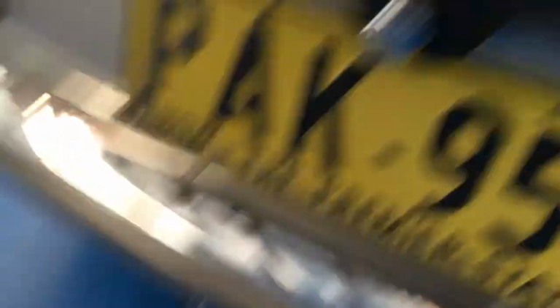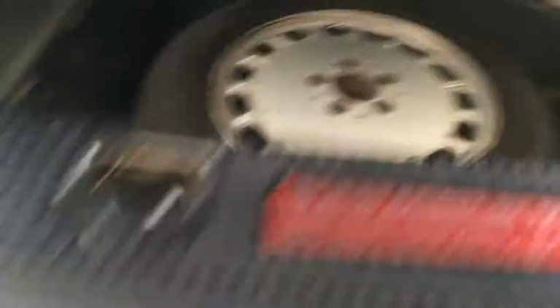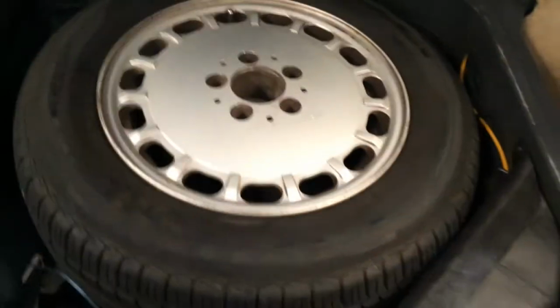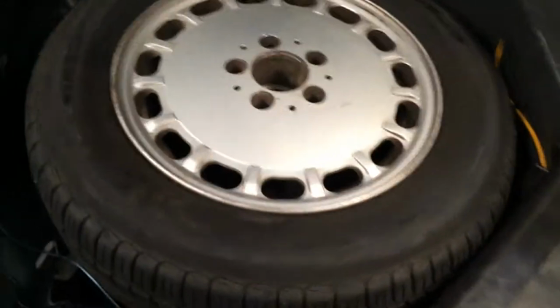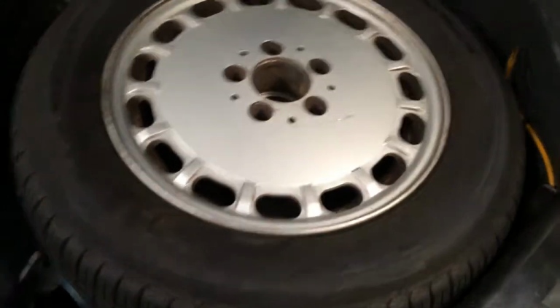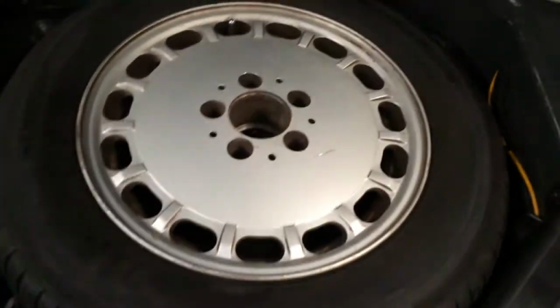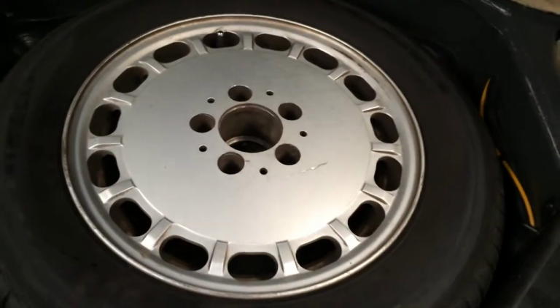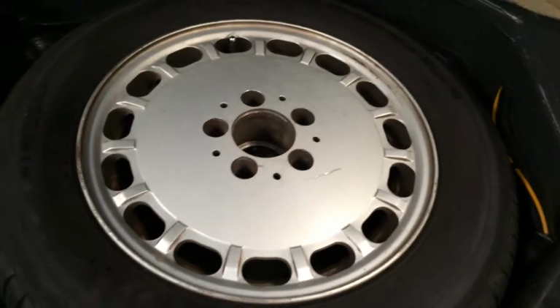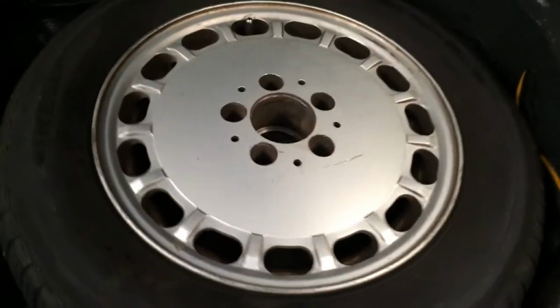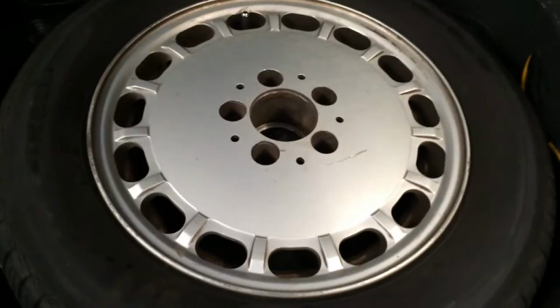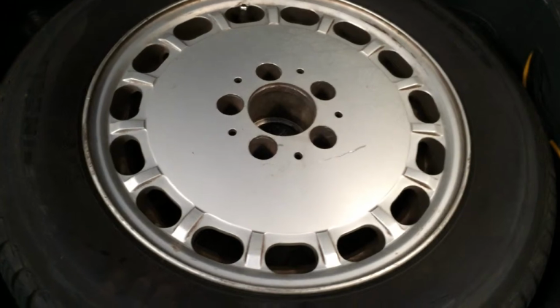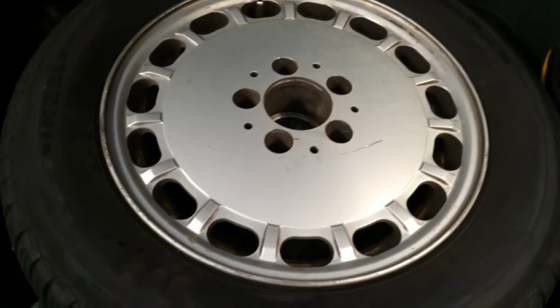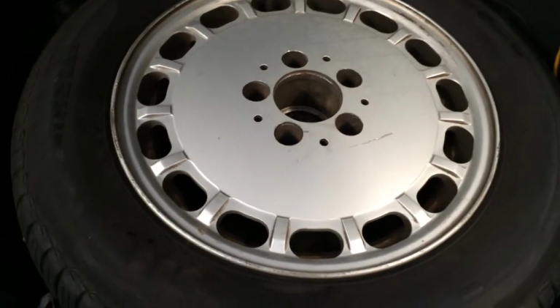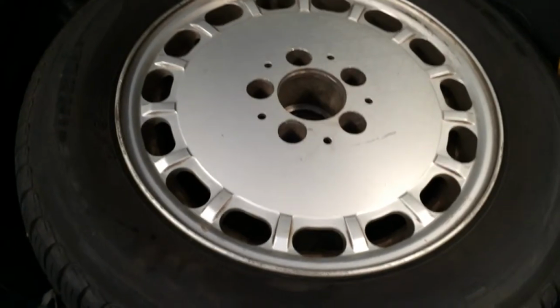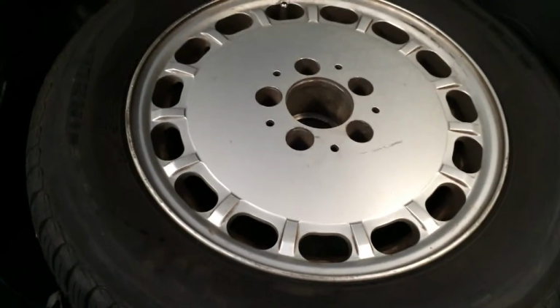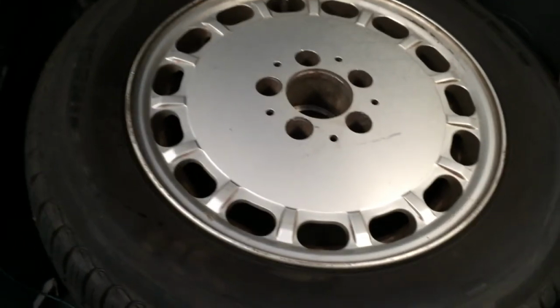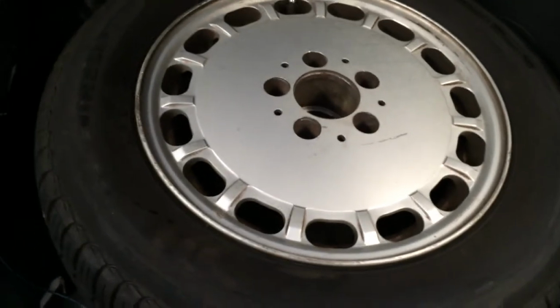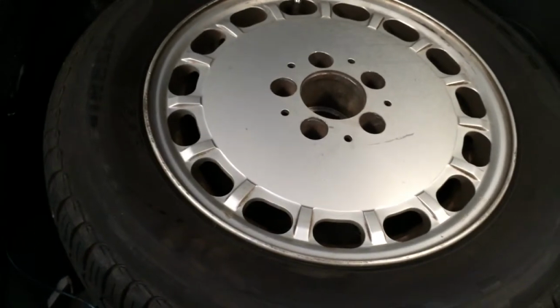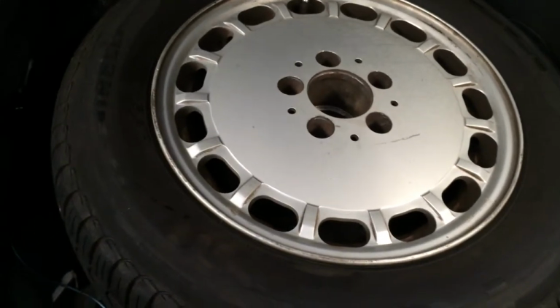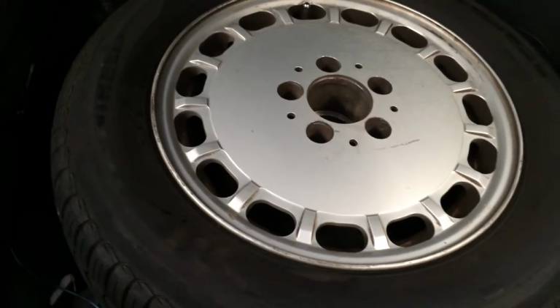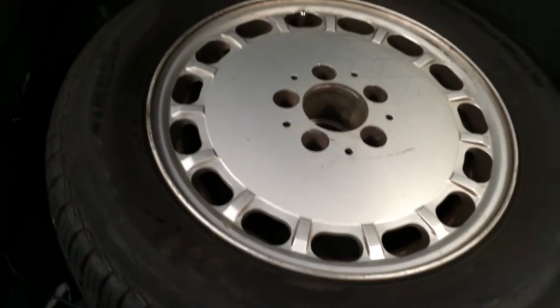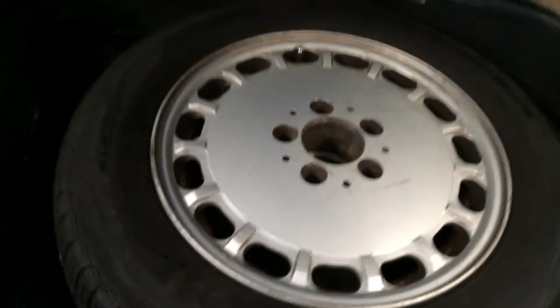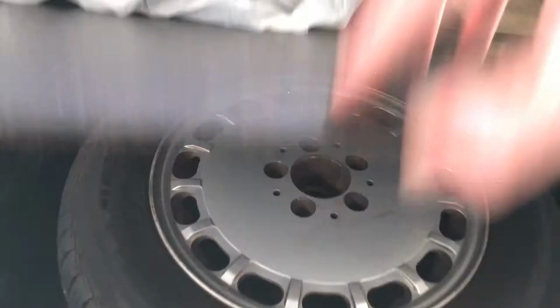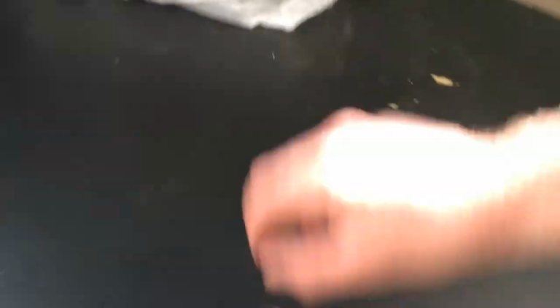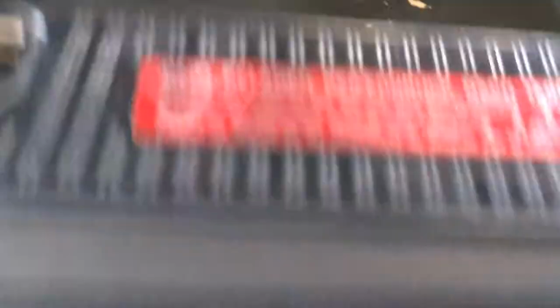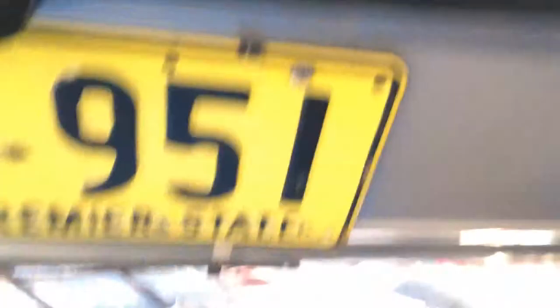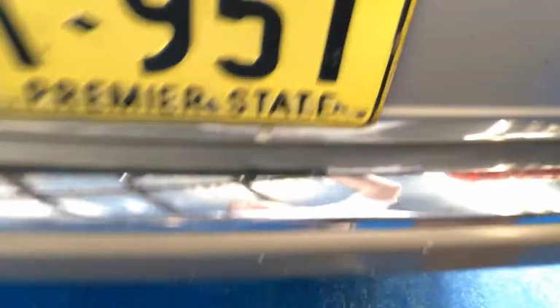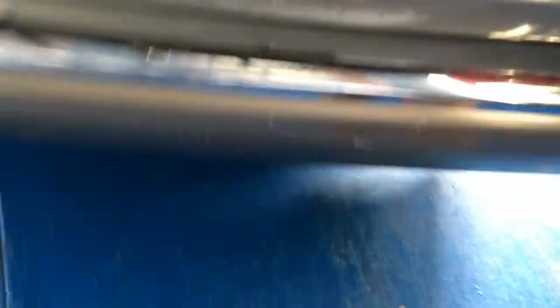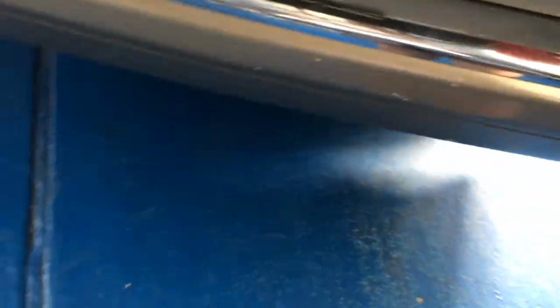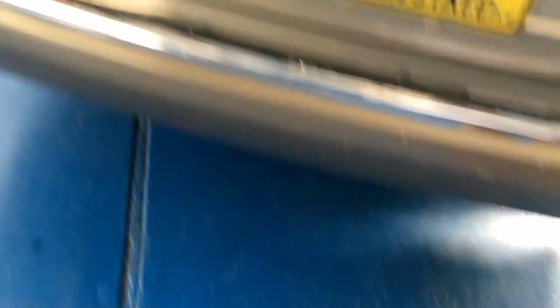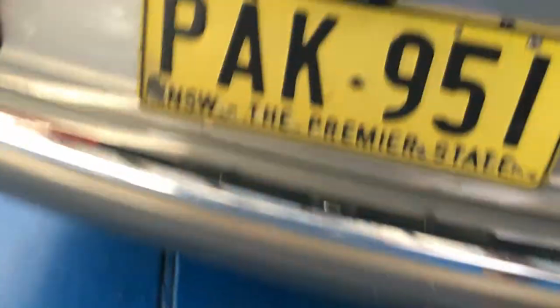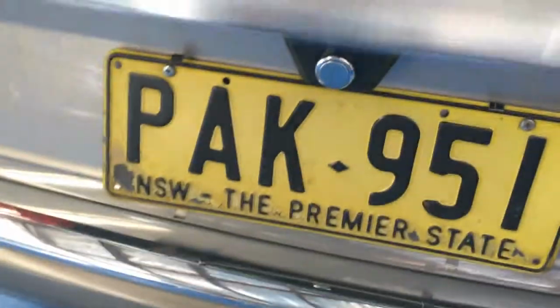It's got your spare wheel in there, which looks like it's got a Pirelli tyre as well — which is great. It's got your warning triangle.